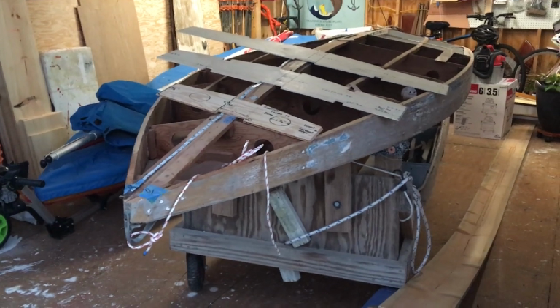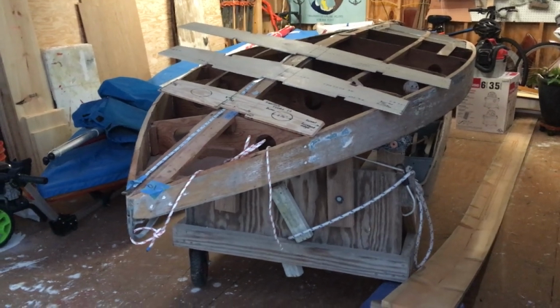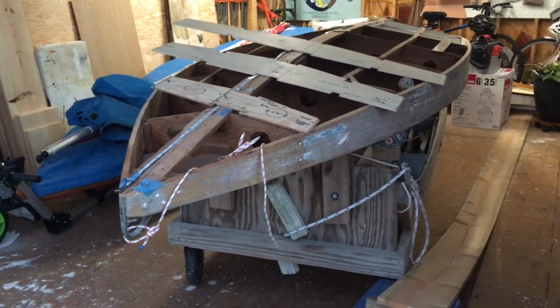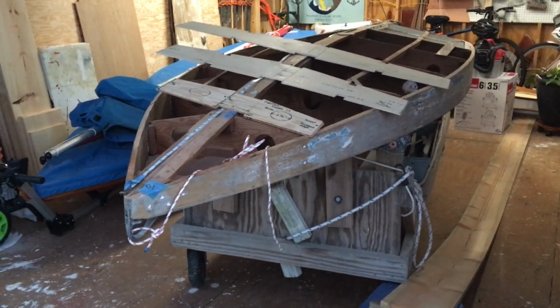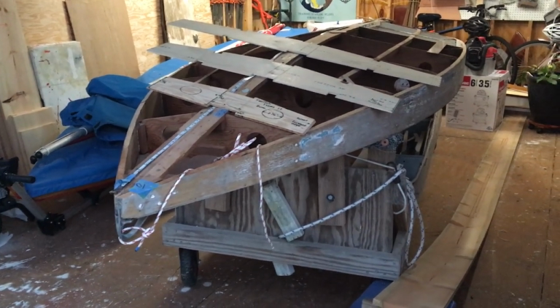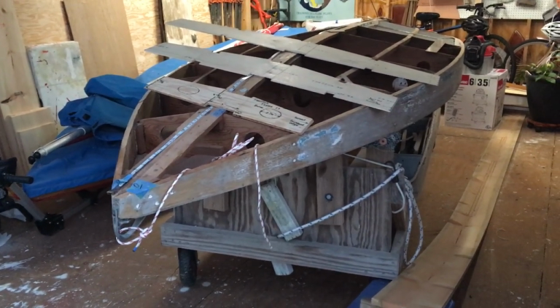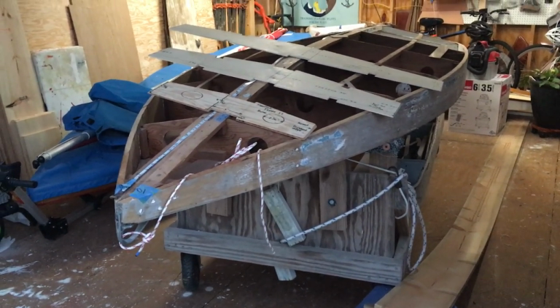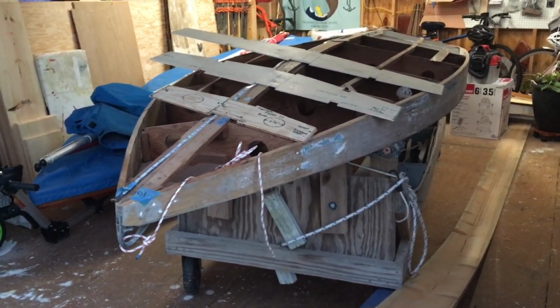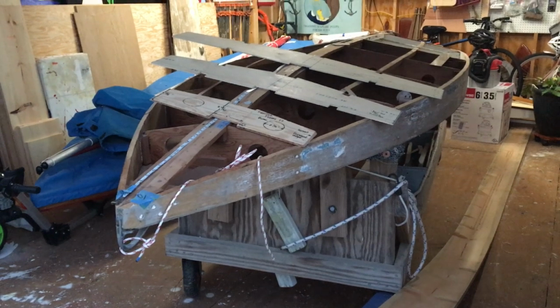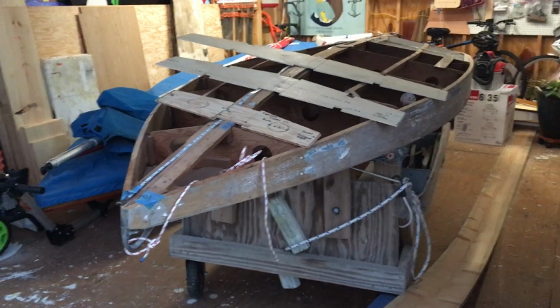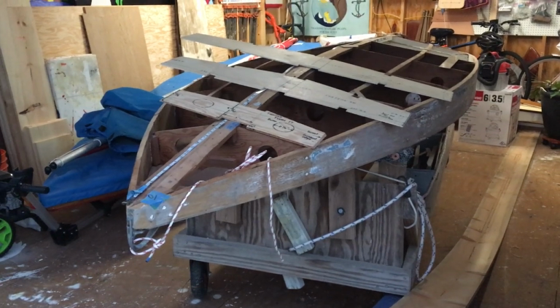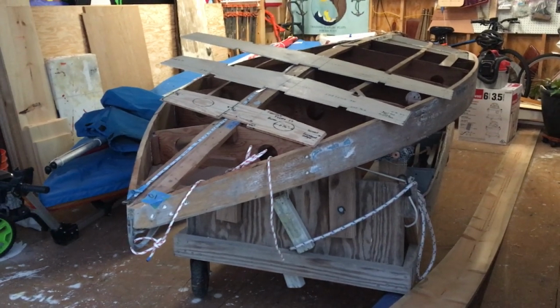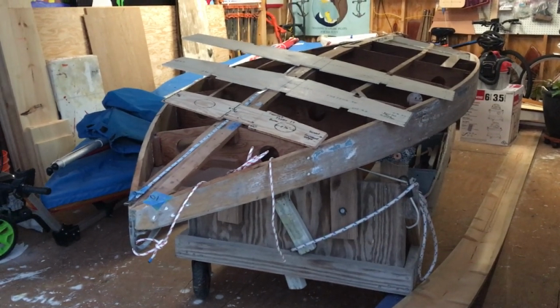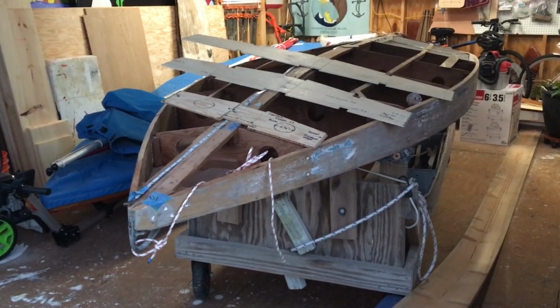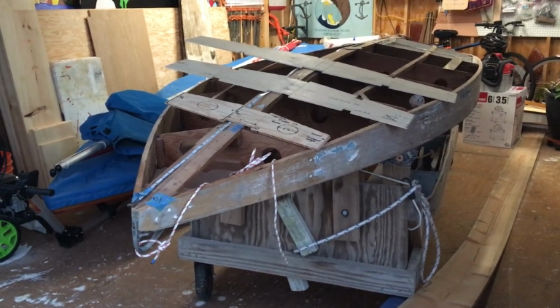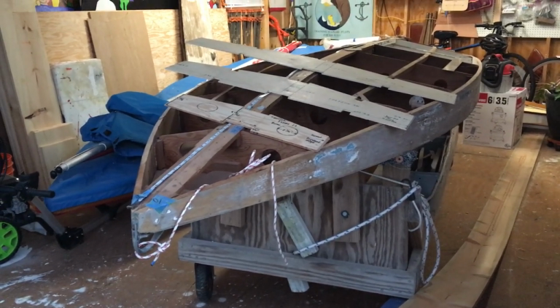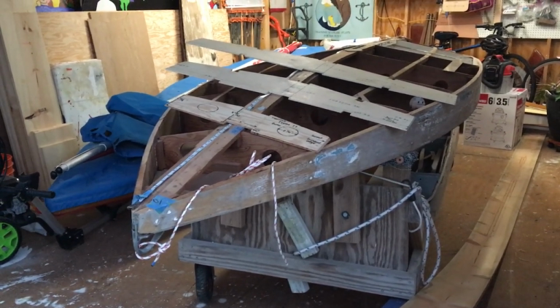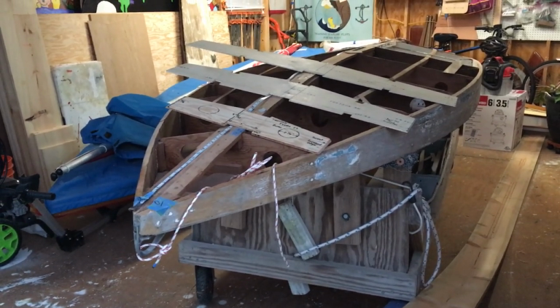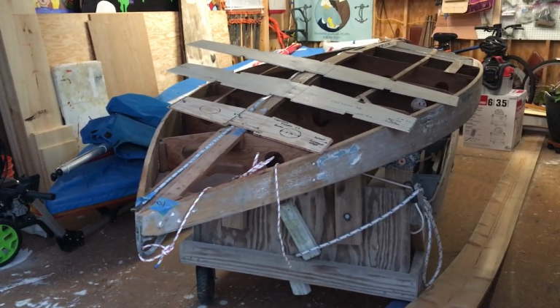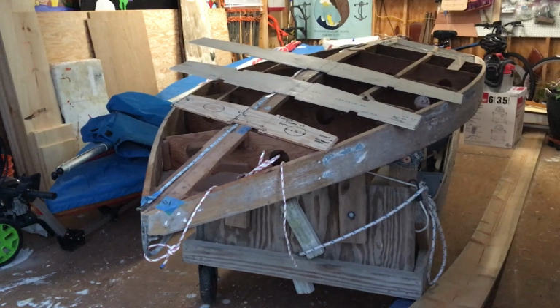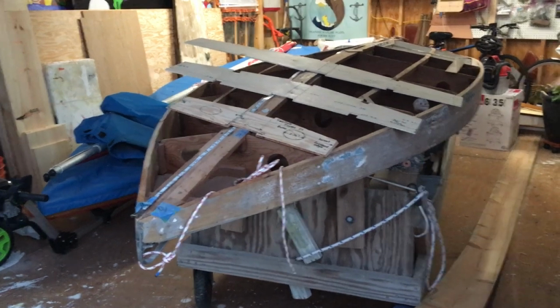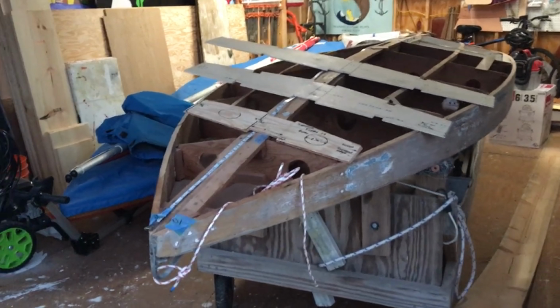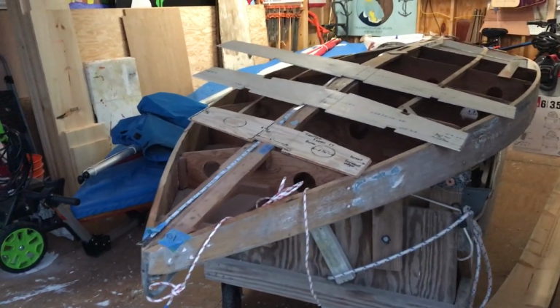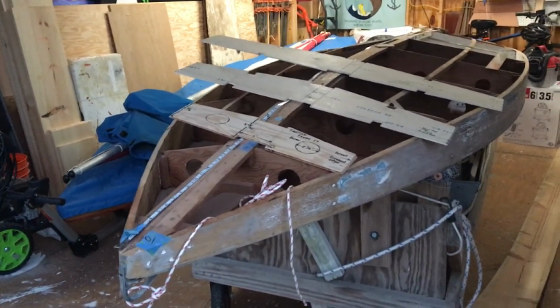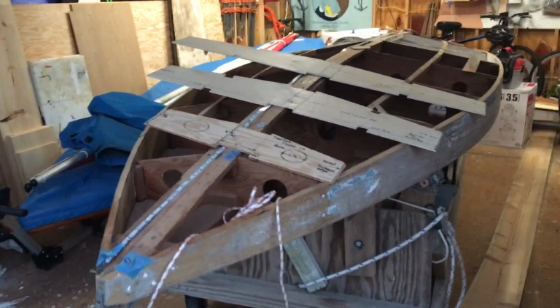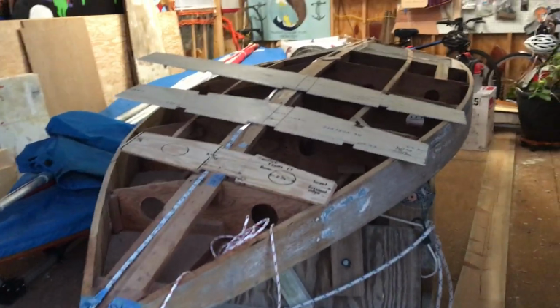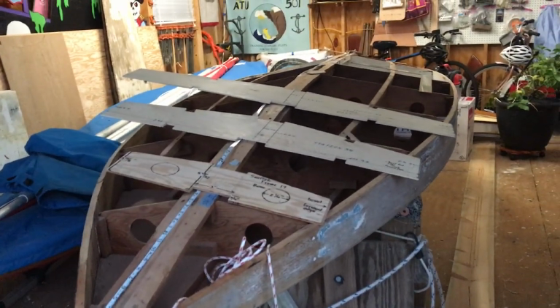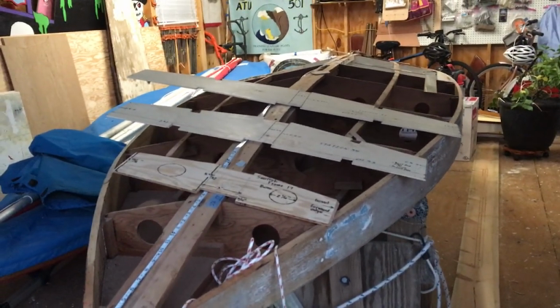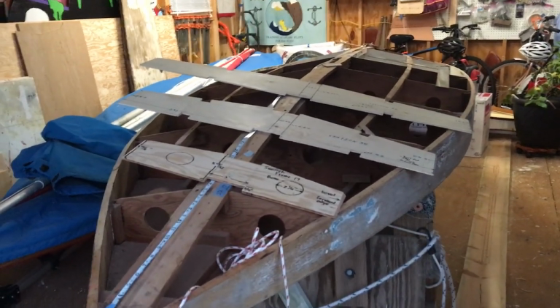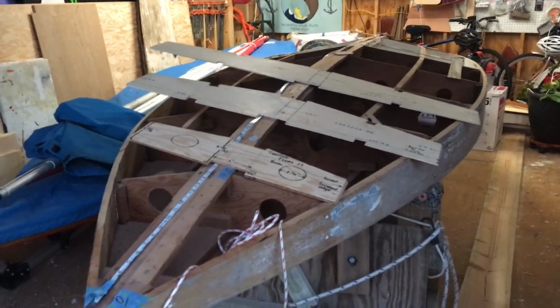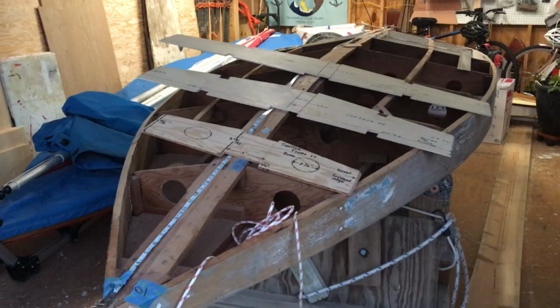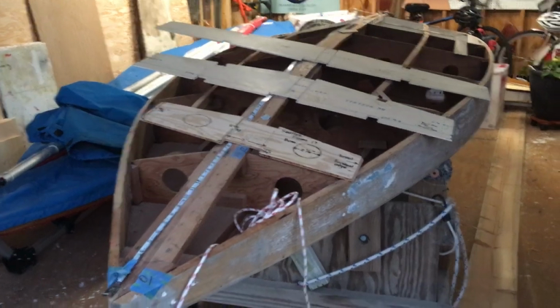We're here with our 1963 Alcourt Sunfish. We're working on making patterns for the frames, so if anybody ever needs a restoration piece for their wooden Sunfish, give us a holler.